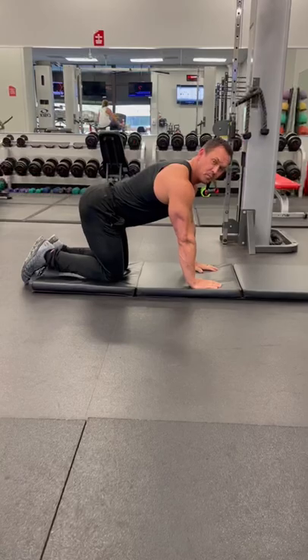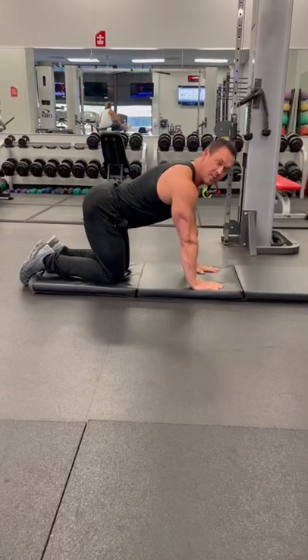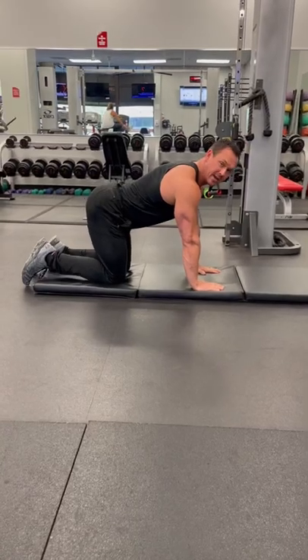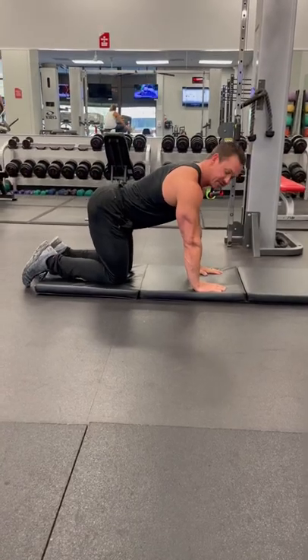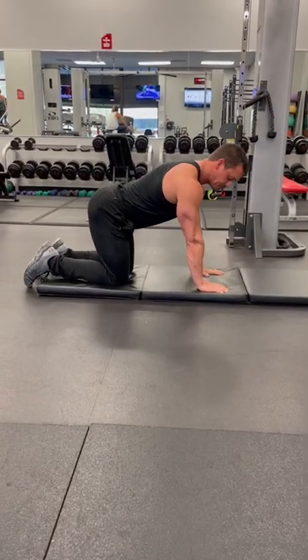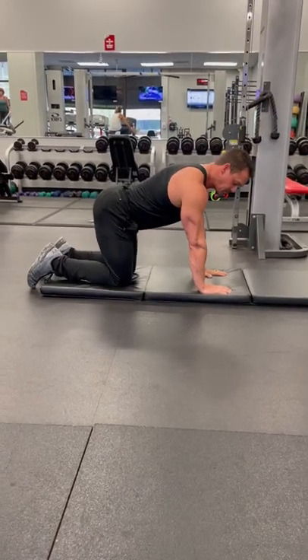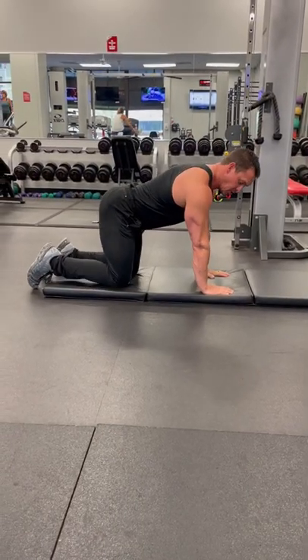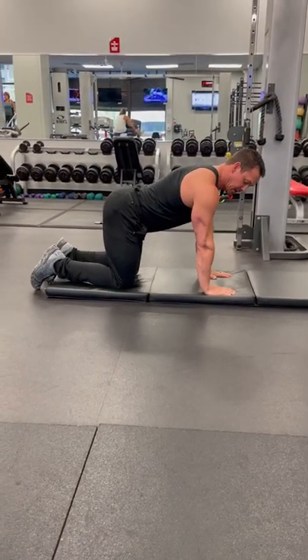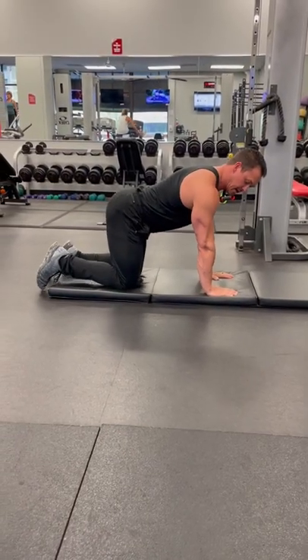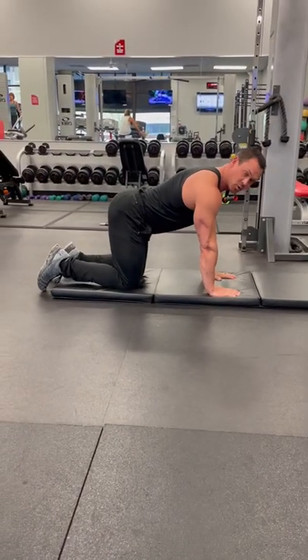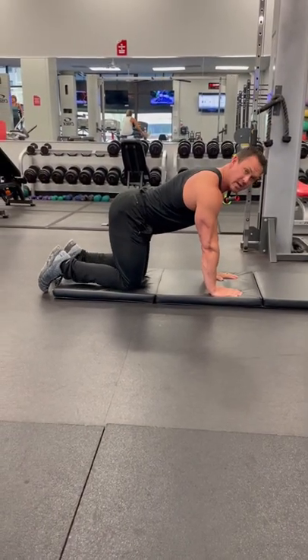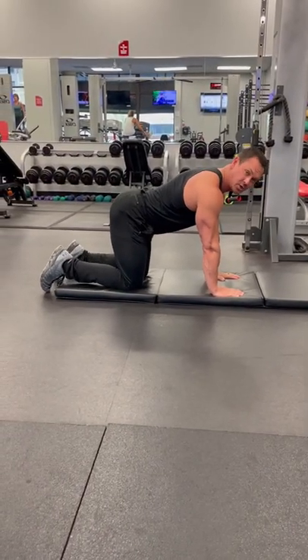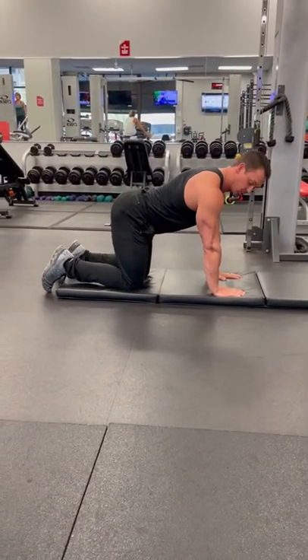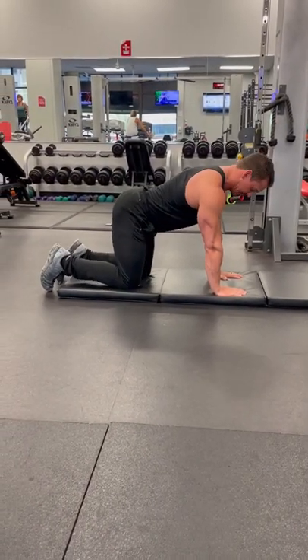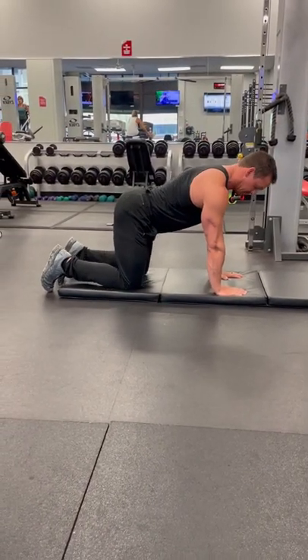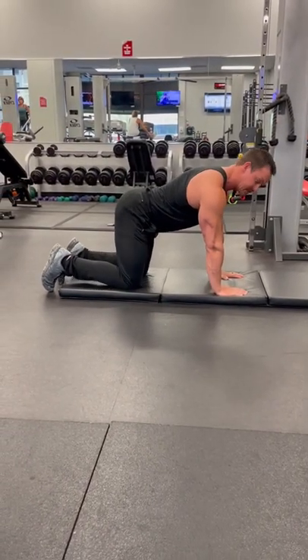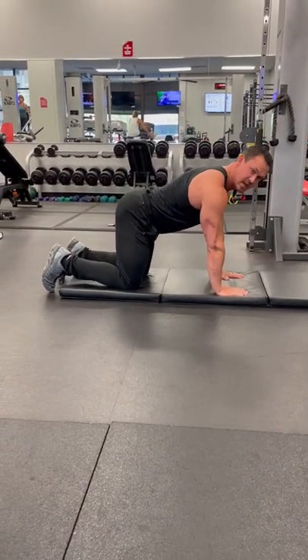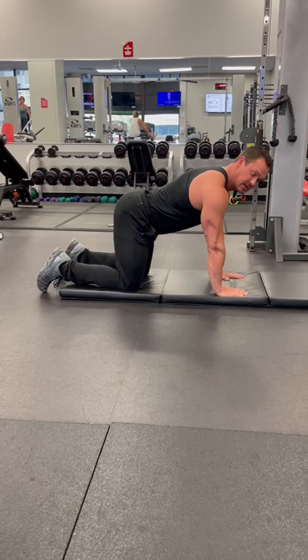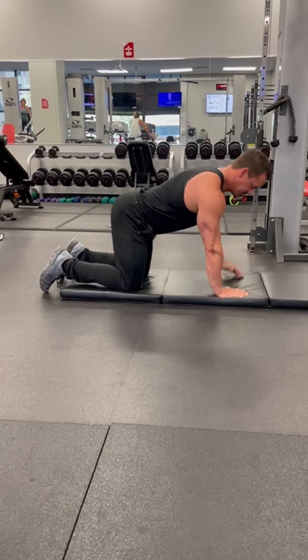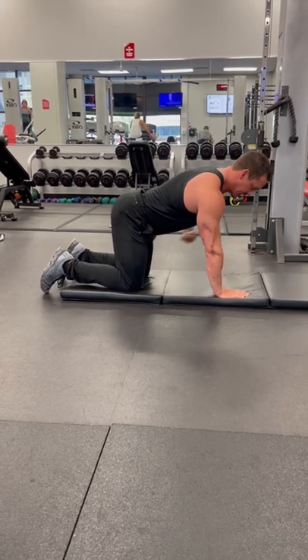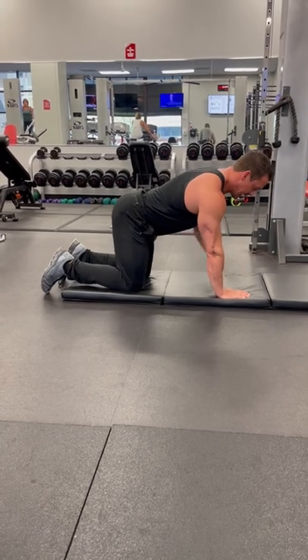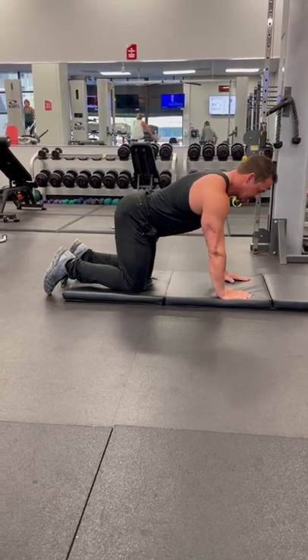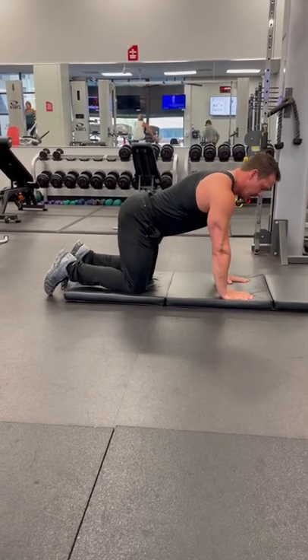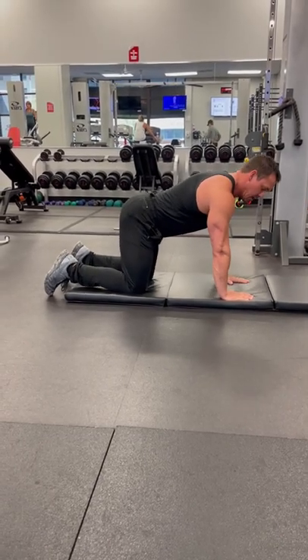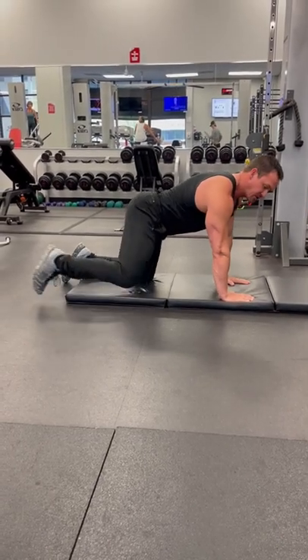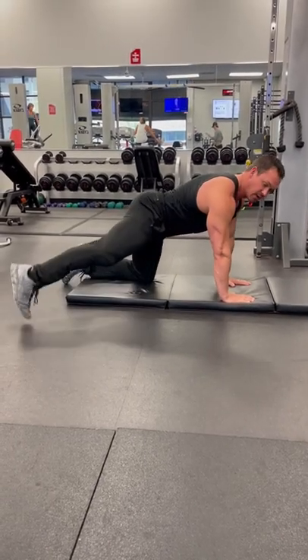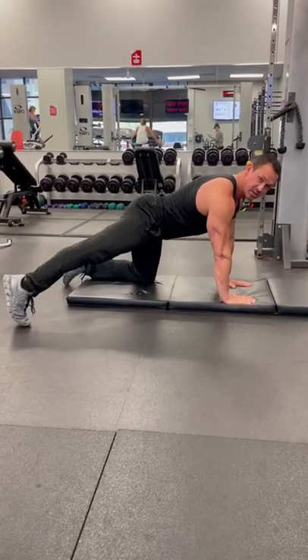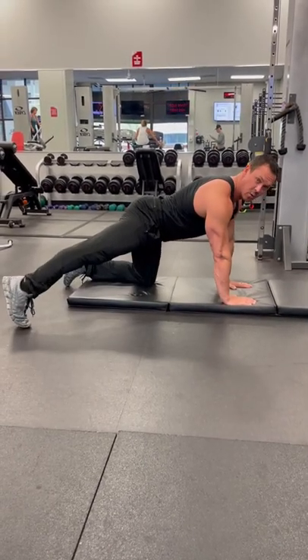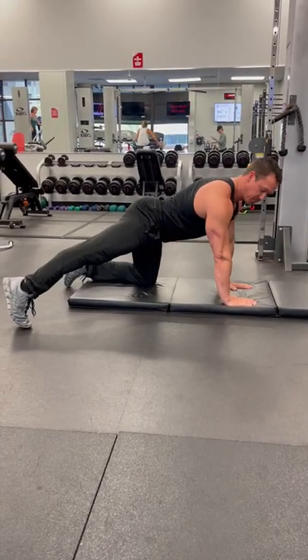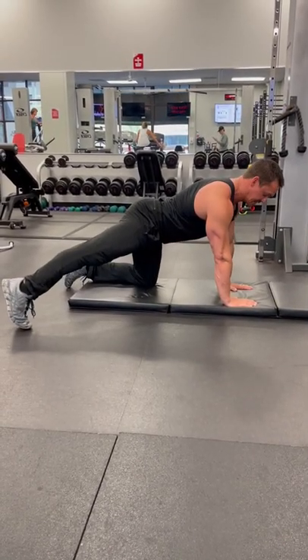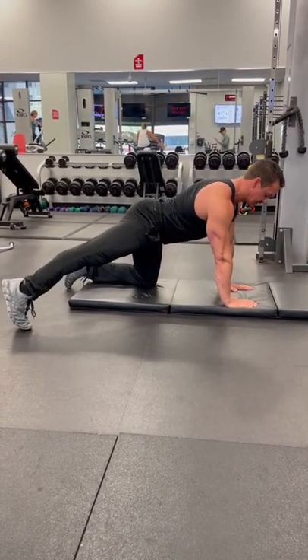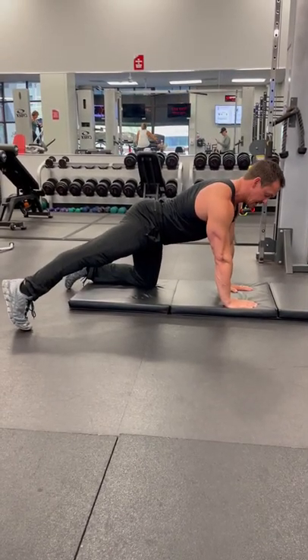Rainbow leg lifts. You want to place your hands directly under your shoulders, have a good face, nice and flat back. Whichever leg you're going to start with, place it out to the side.